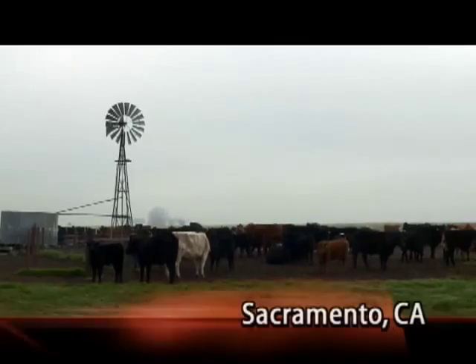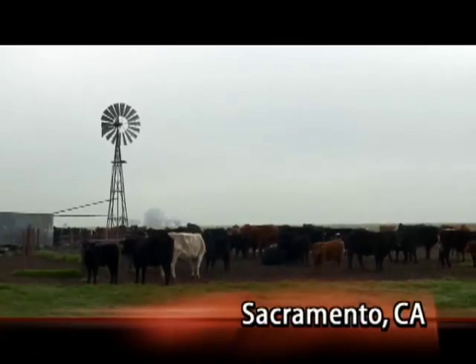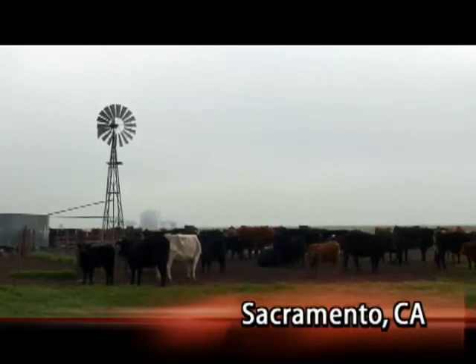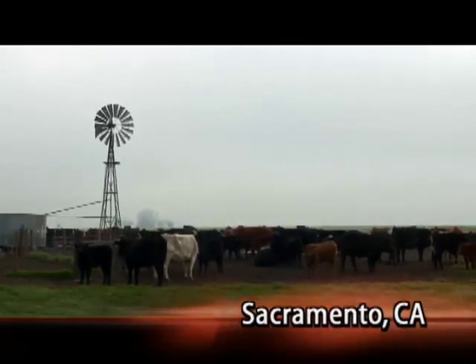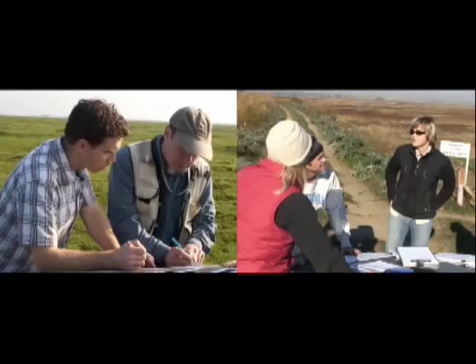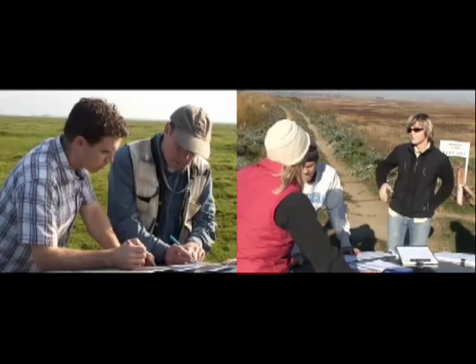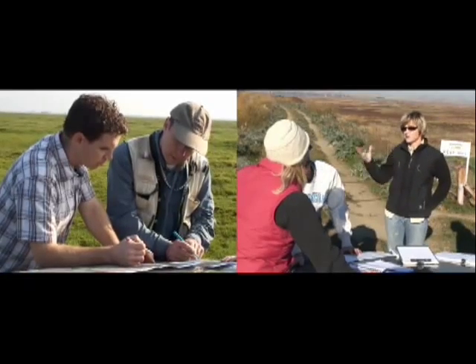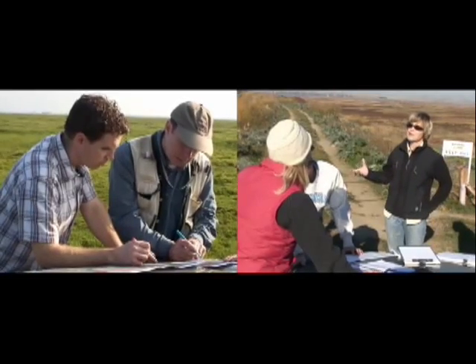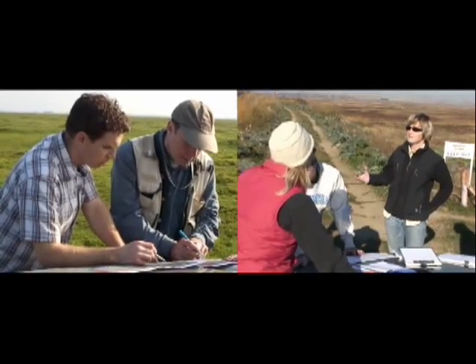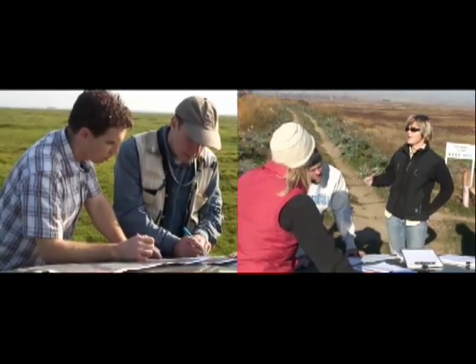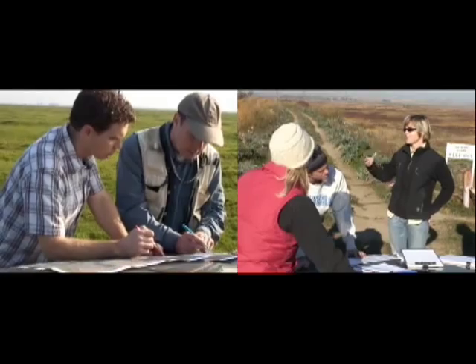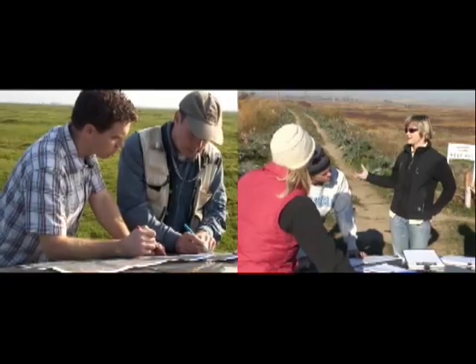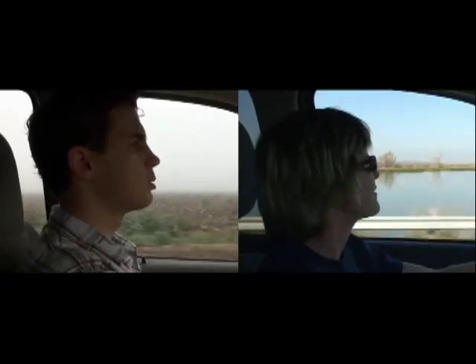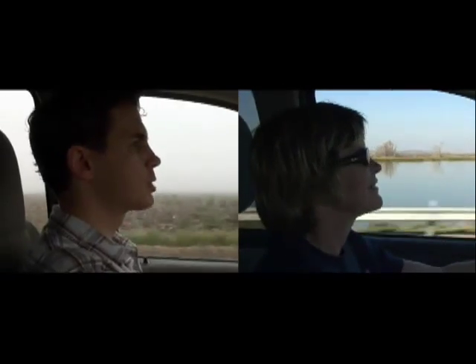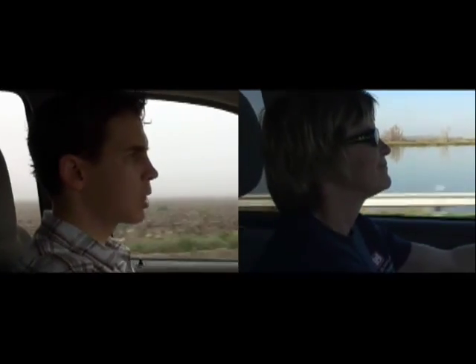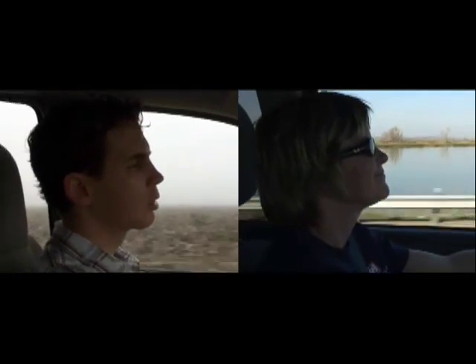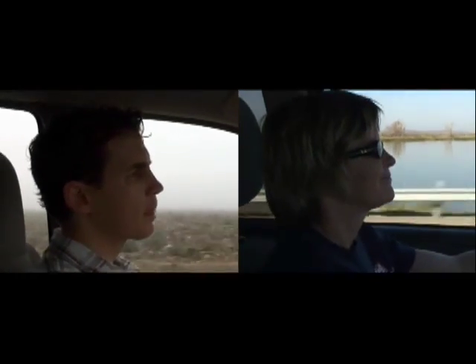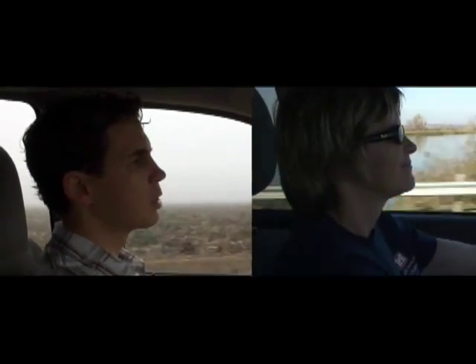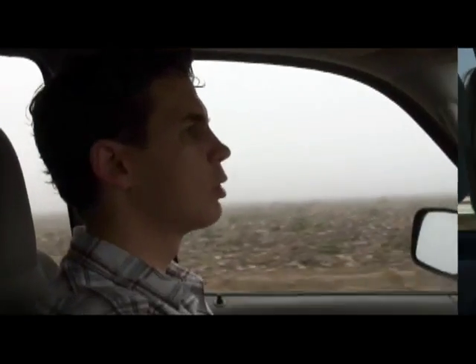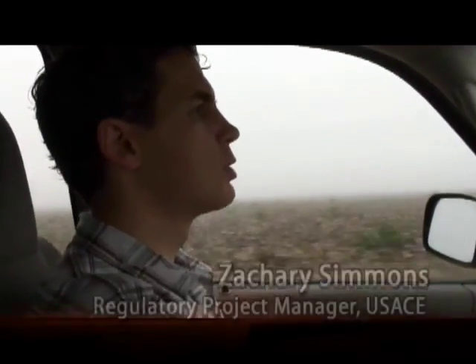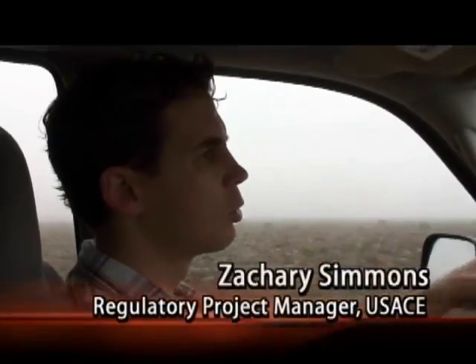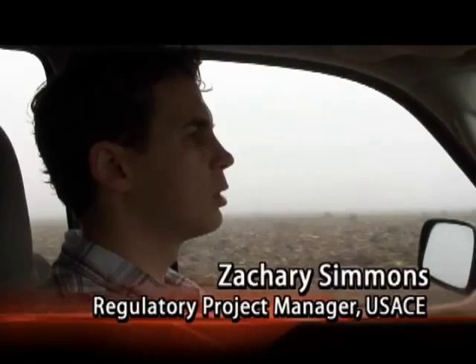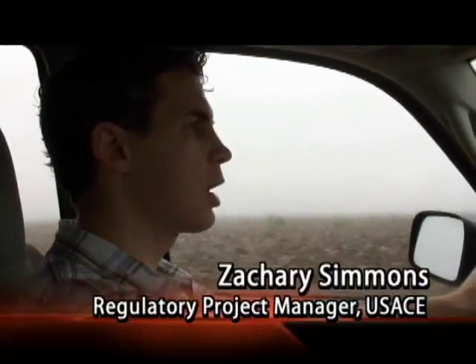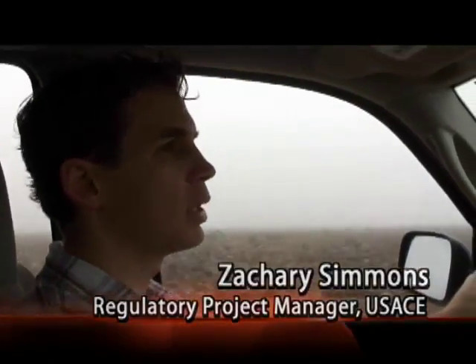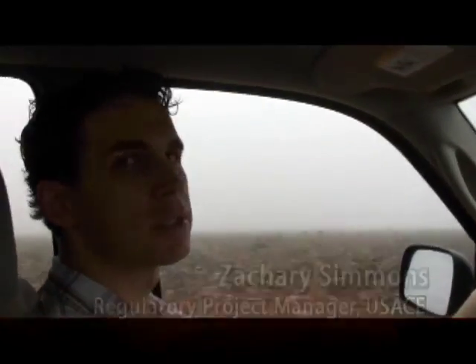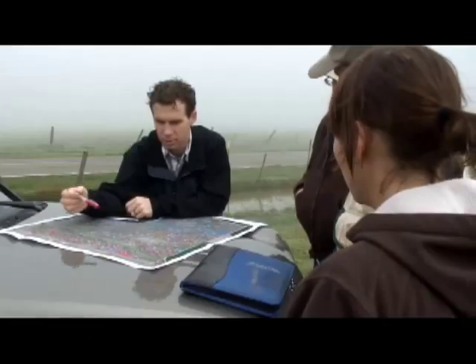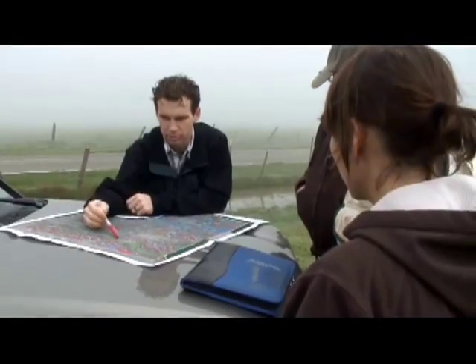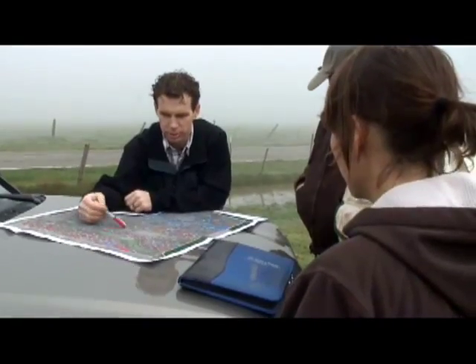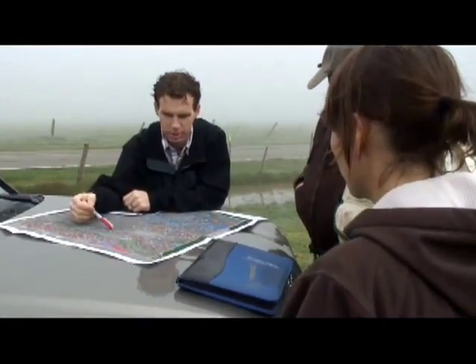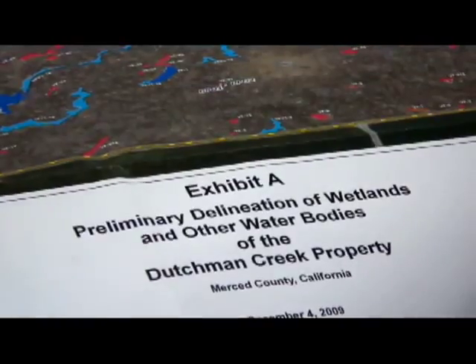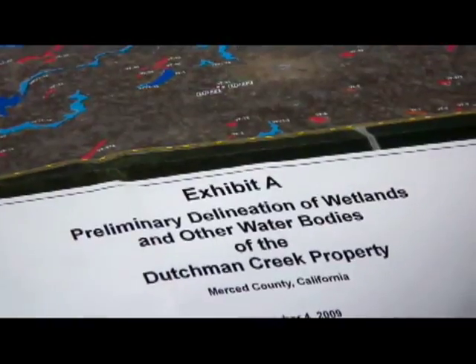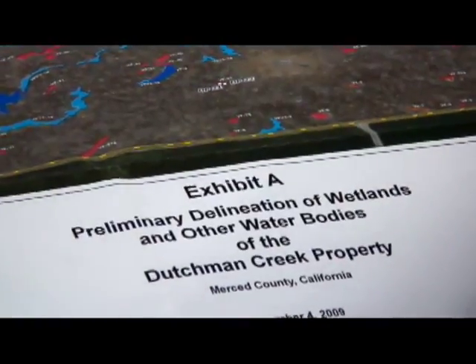This farmland may look ordinary, but for regulatory project managers with the Corps of Engineers, there's a lot more going on than meets the eye. We're going out to an area where they have wetlands, and we're going to make sure that the mapping is correct on those wetlands.